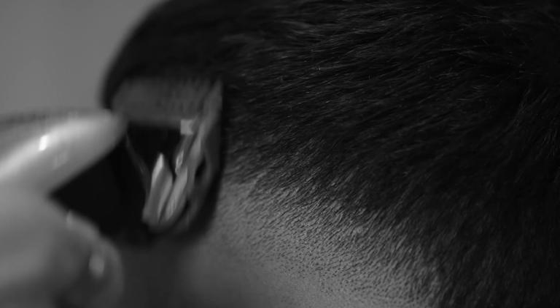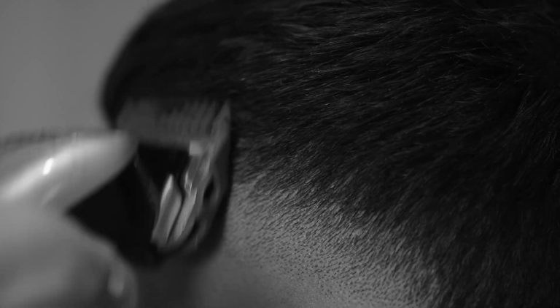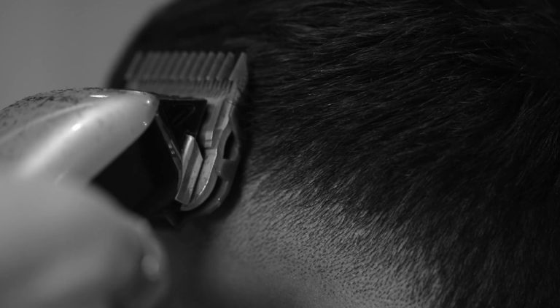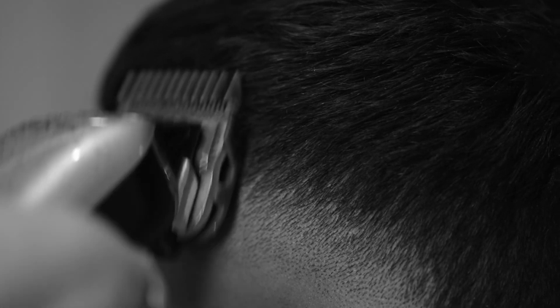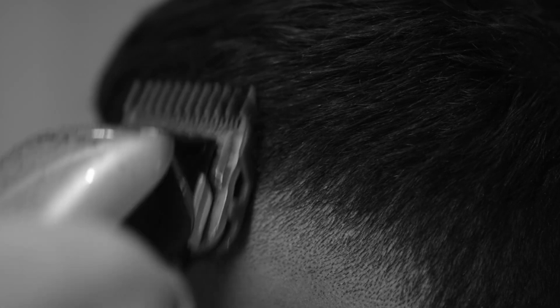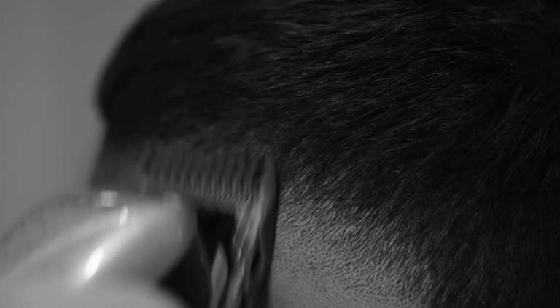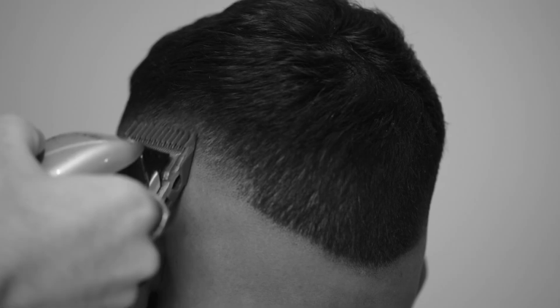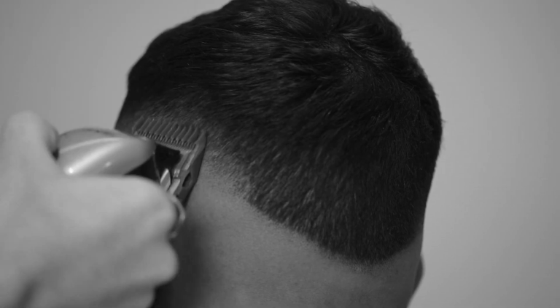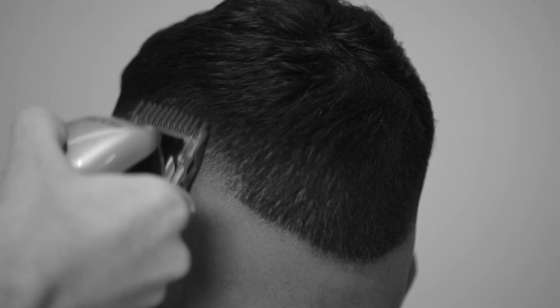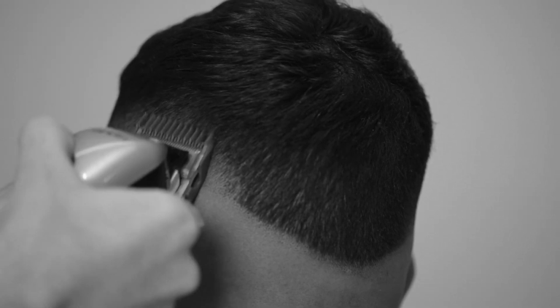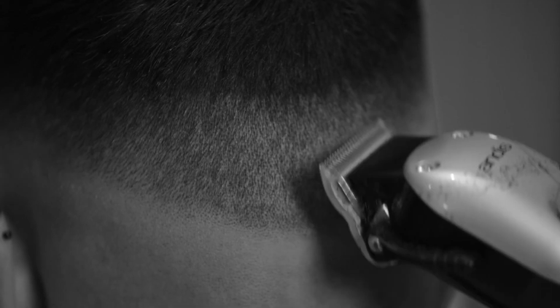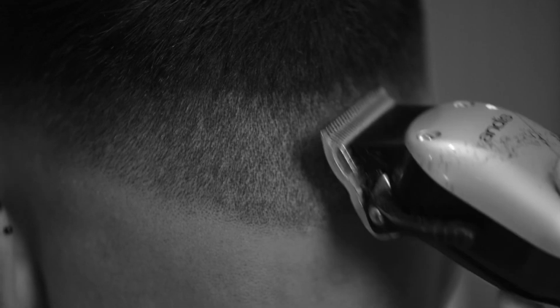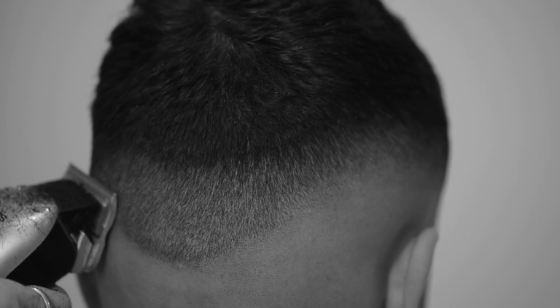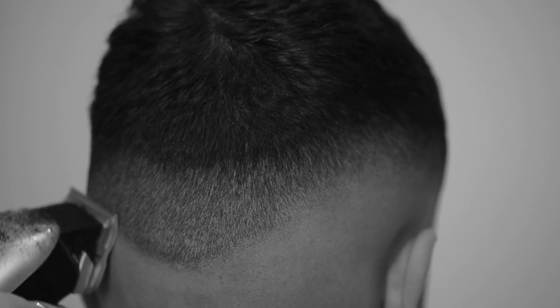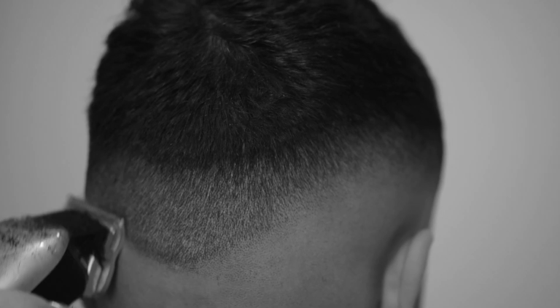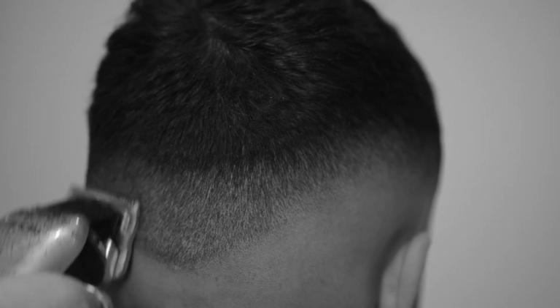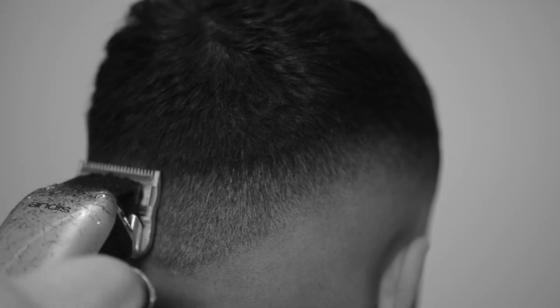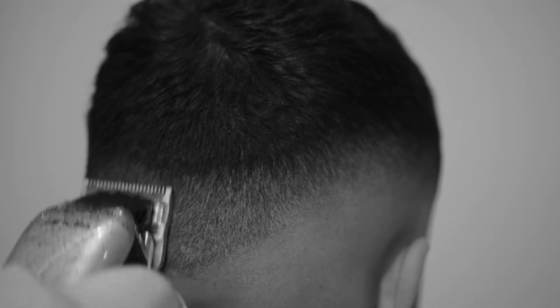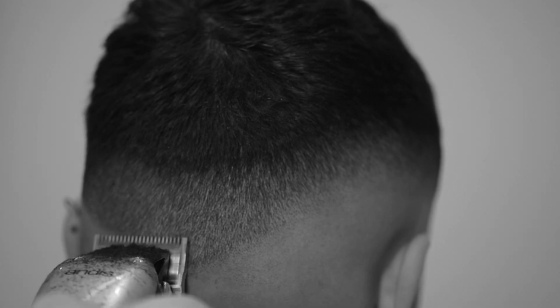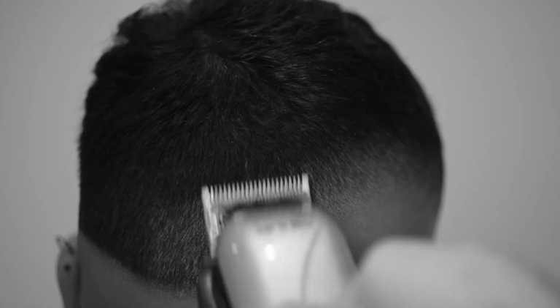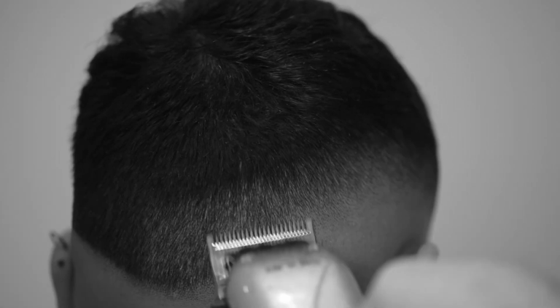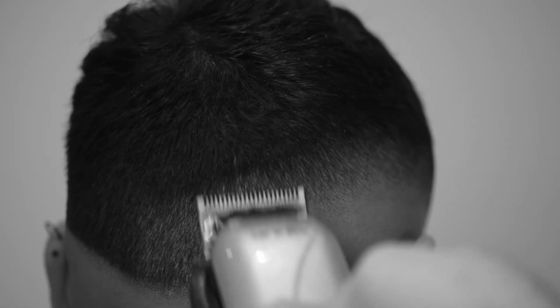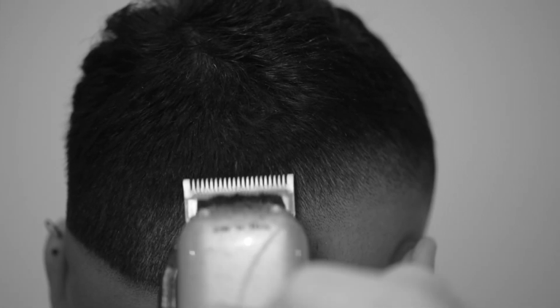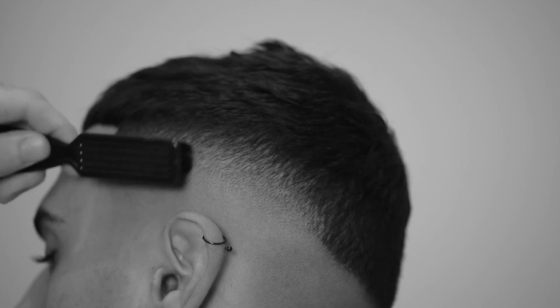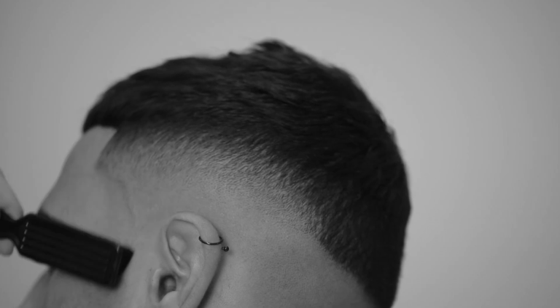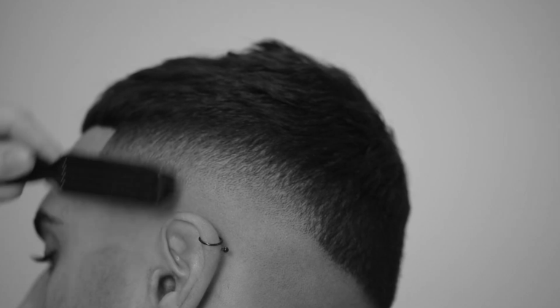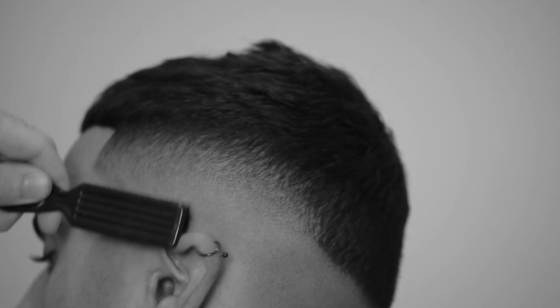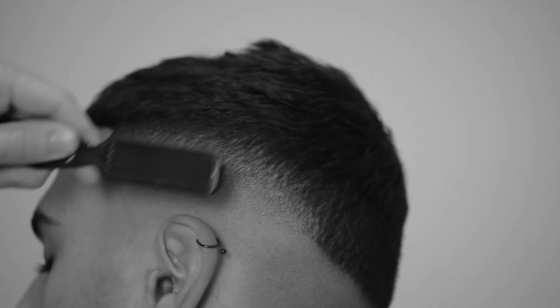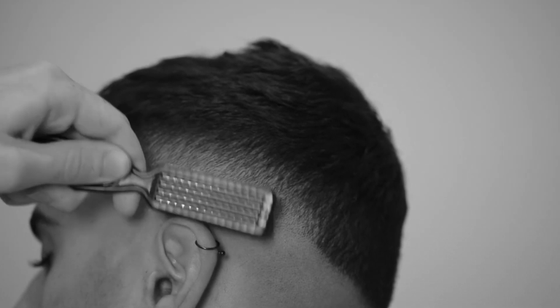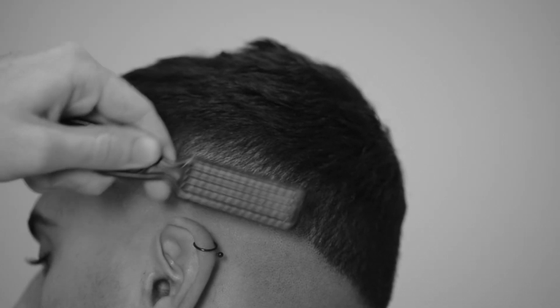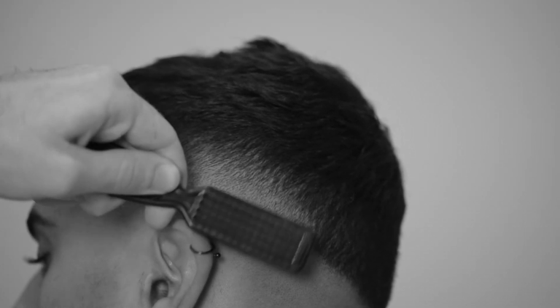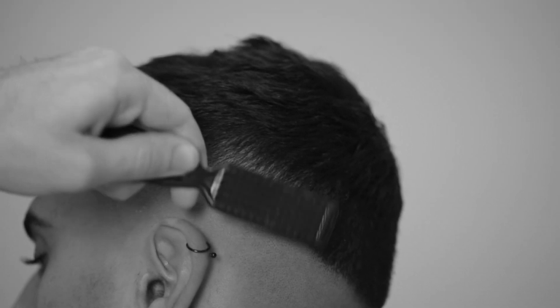The techniques I'll be using are a mixture of ascending and descending — so working up and working down. This will allow me maximum control in creating my skin fade.